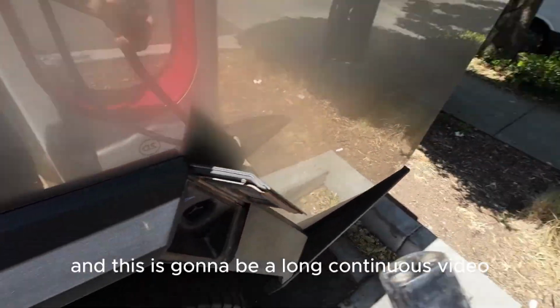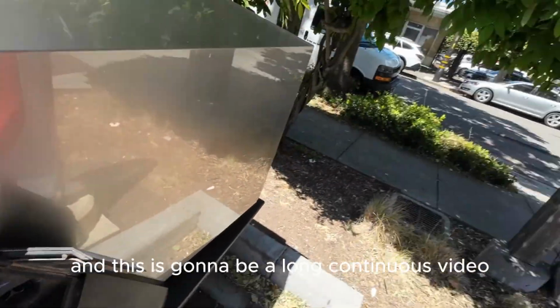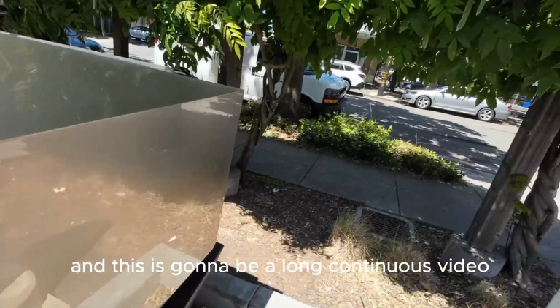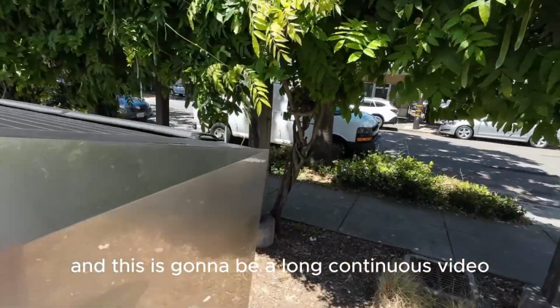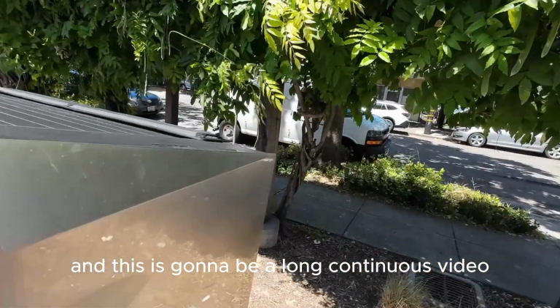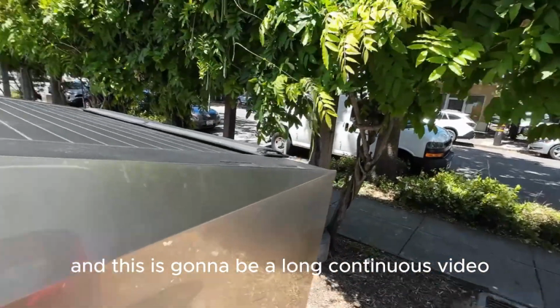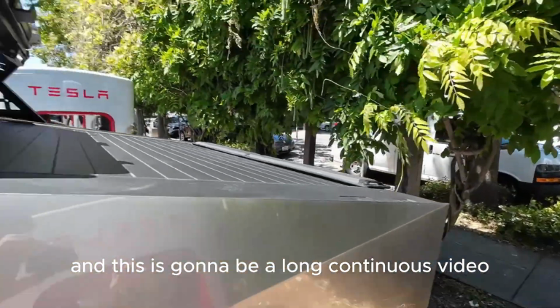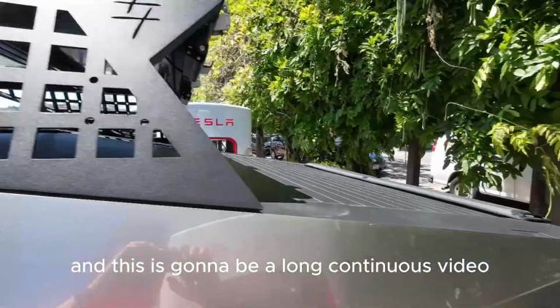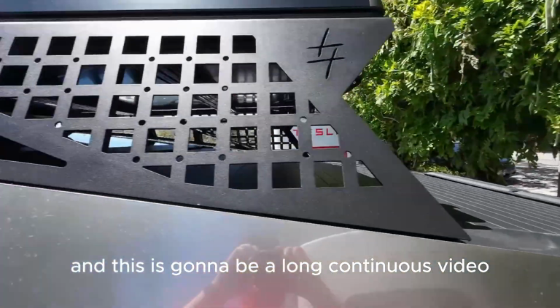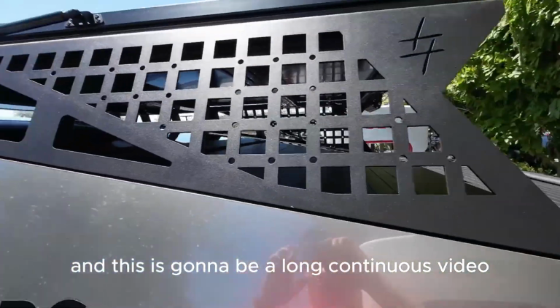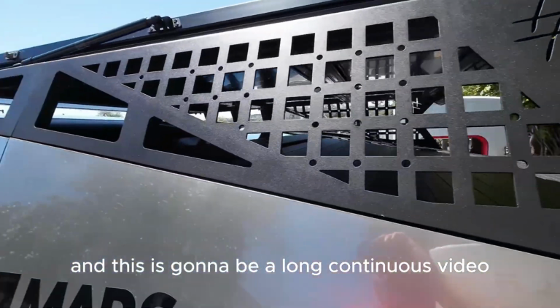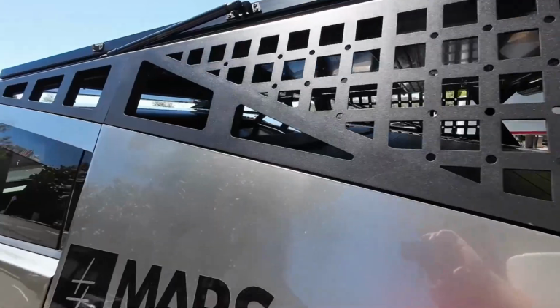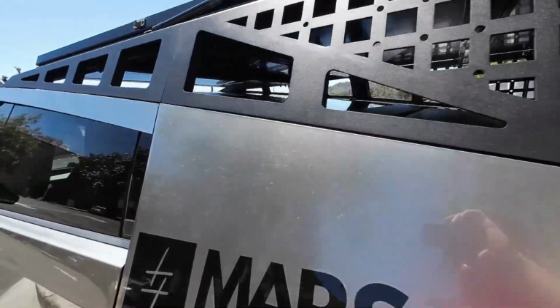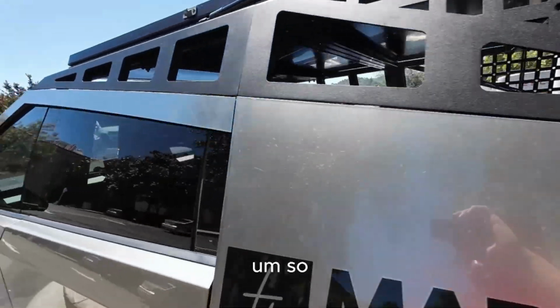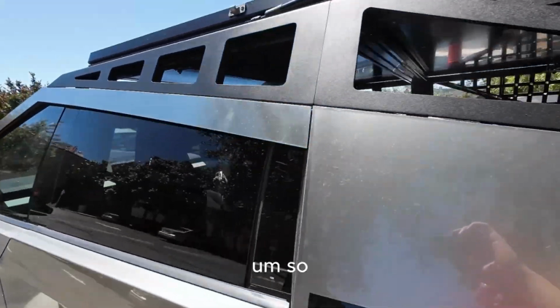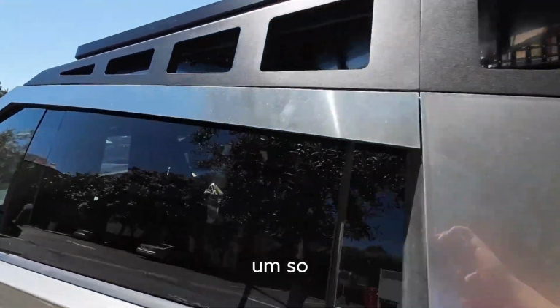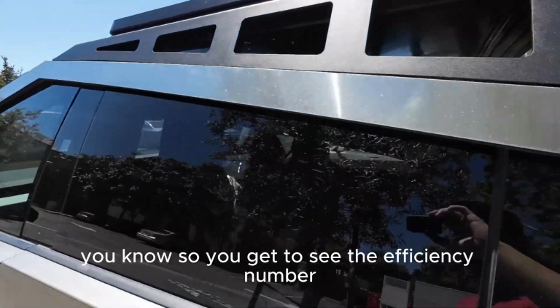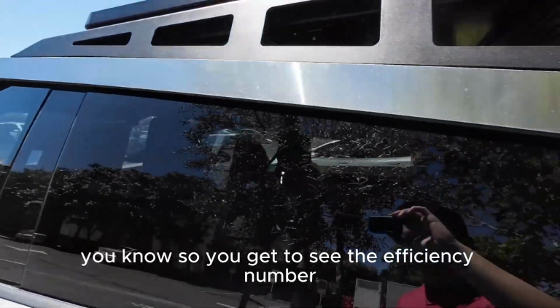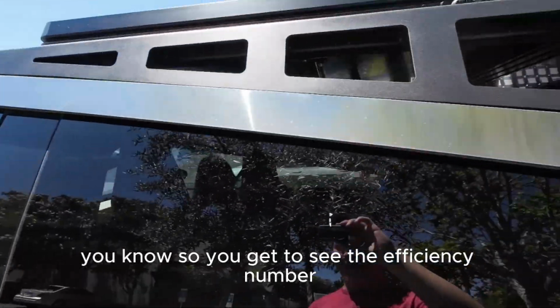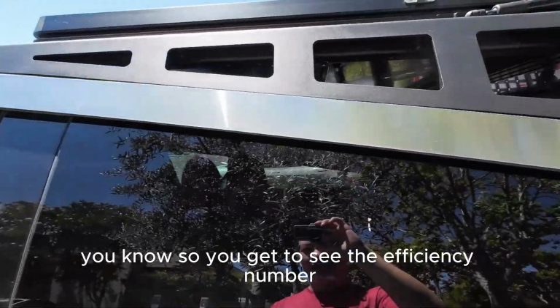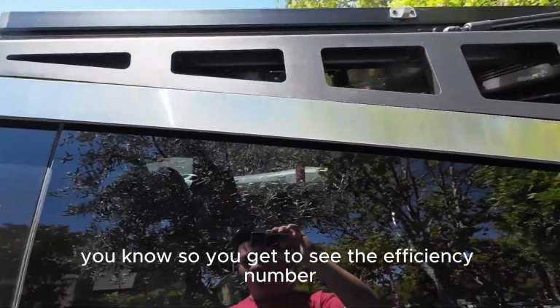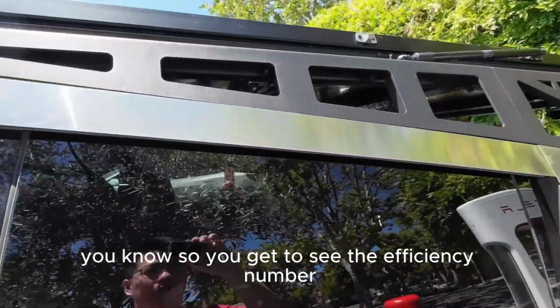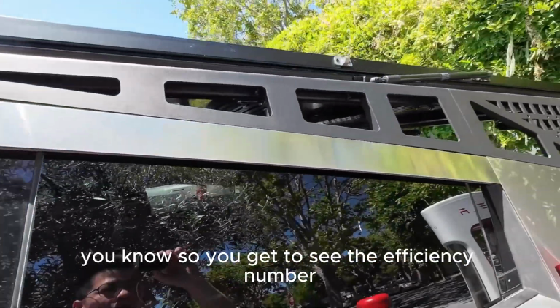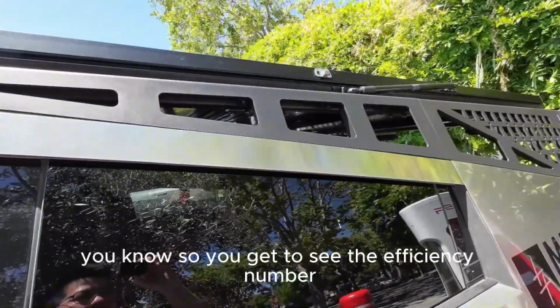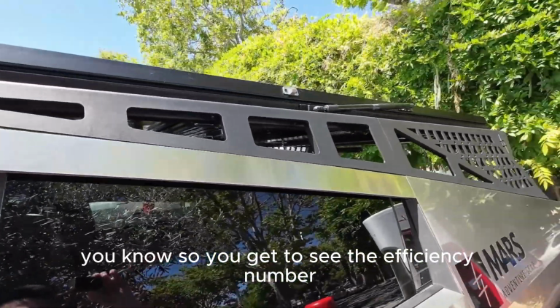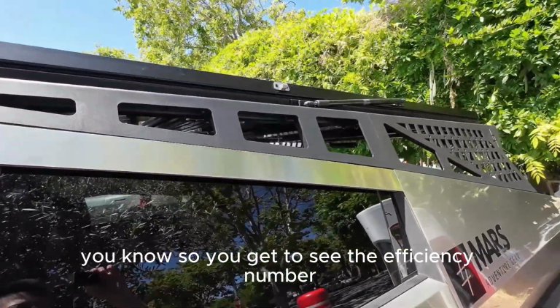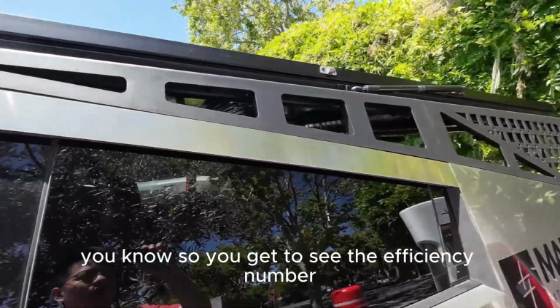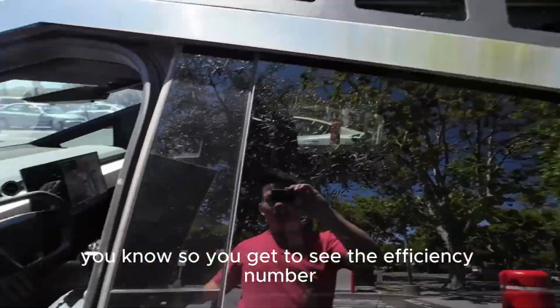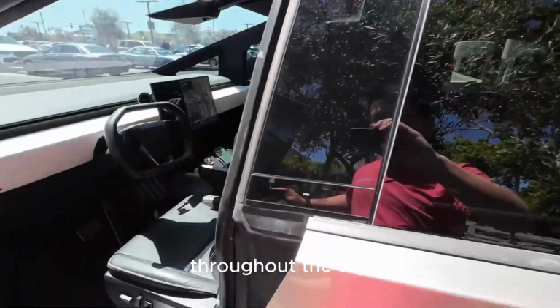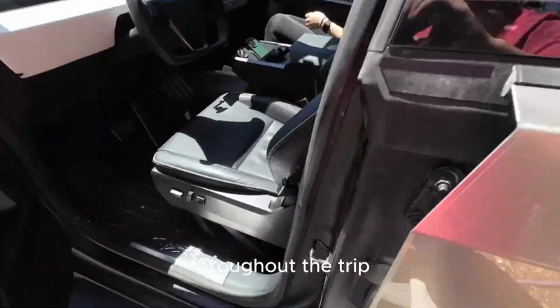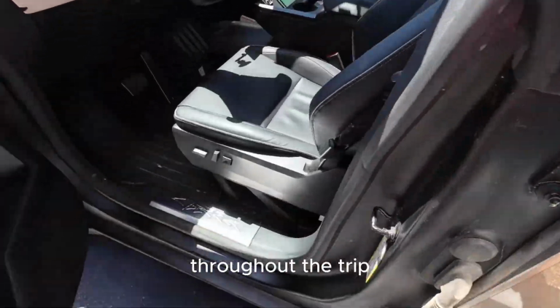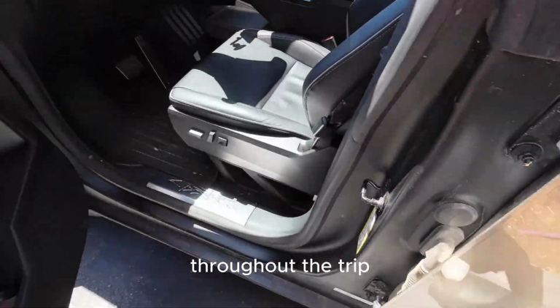This is going to be a long continuous video so you get to see the efficiency number throughout the trip.